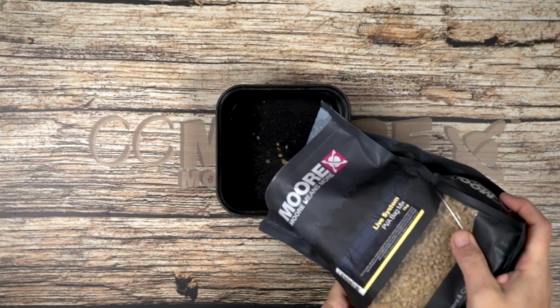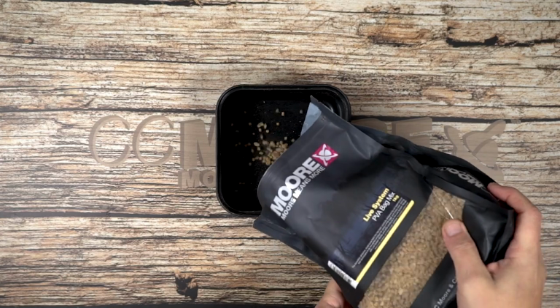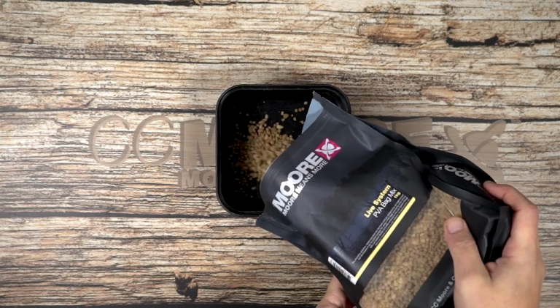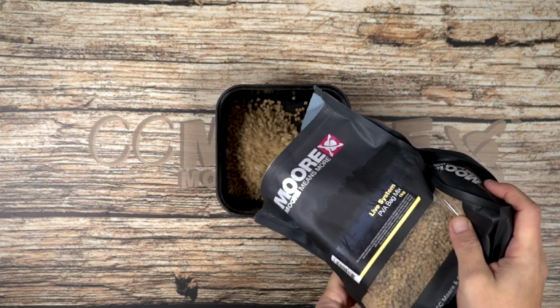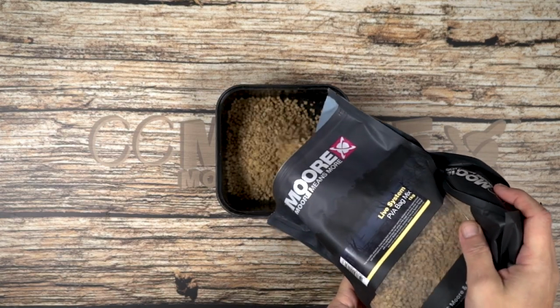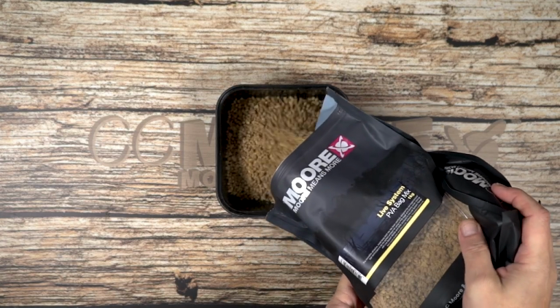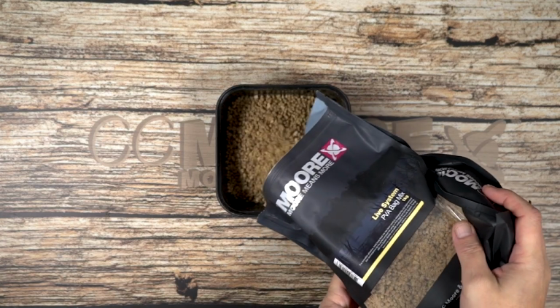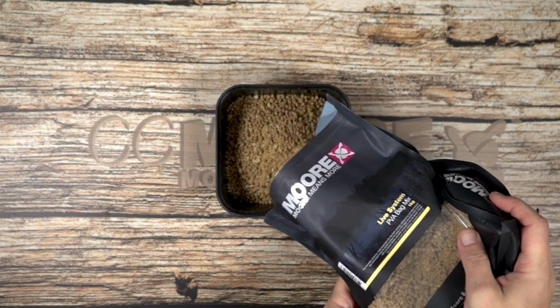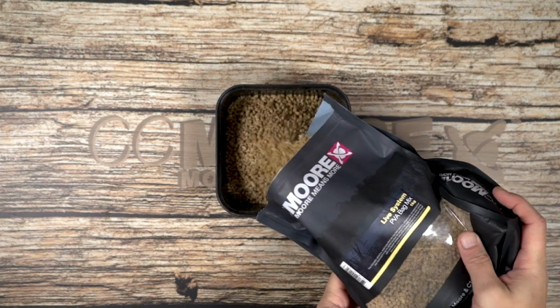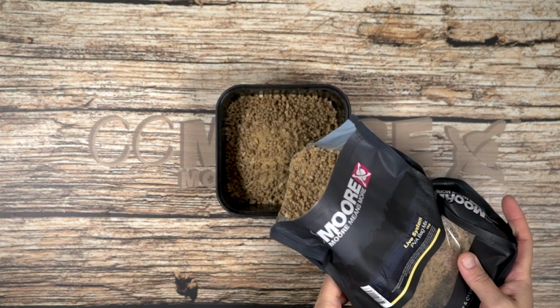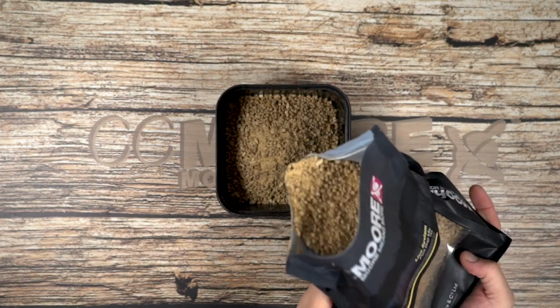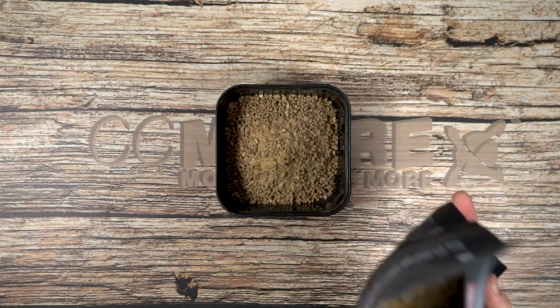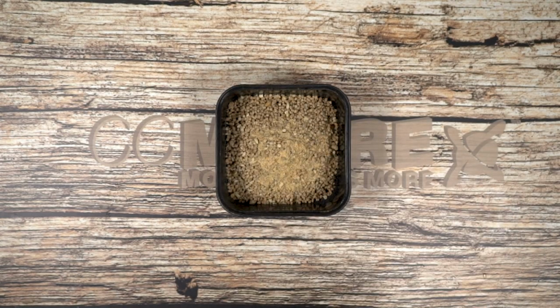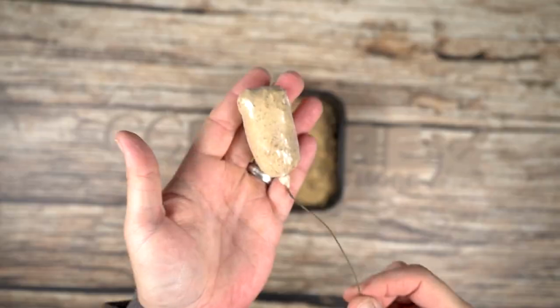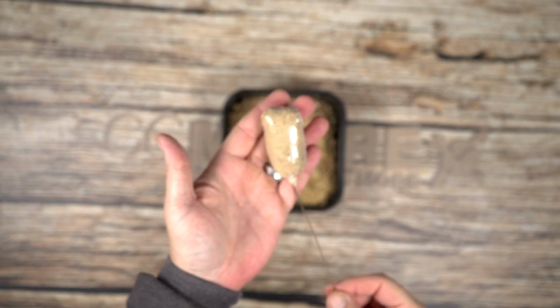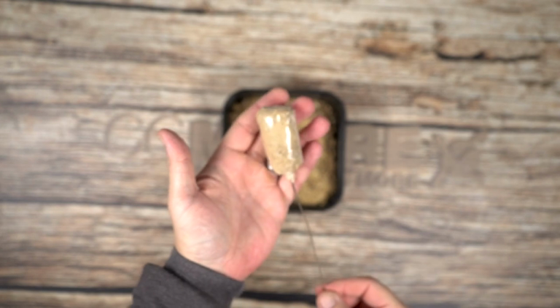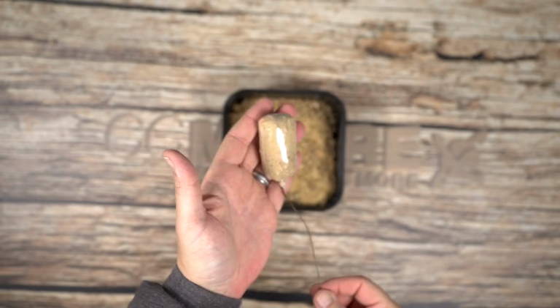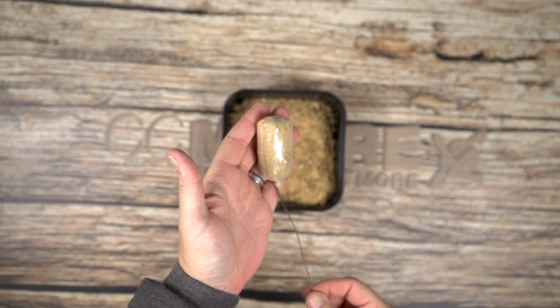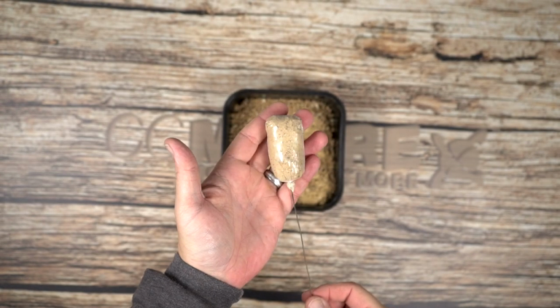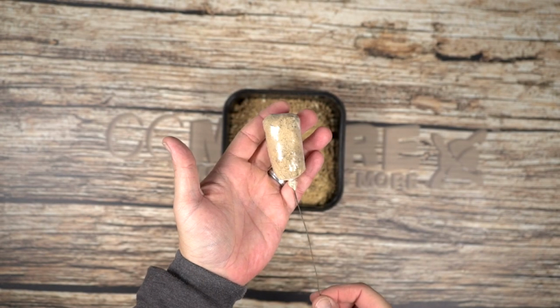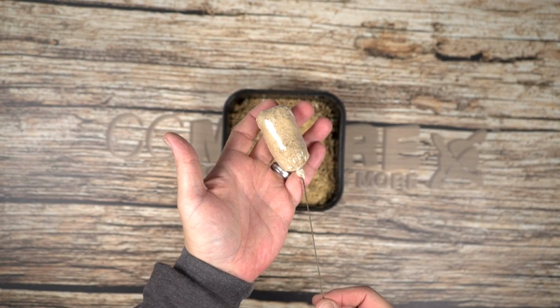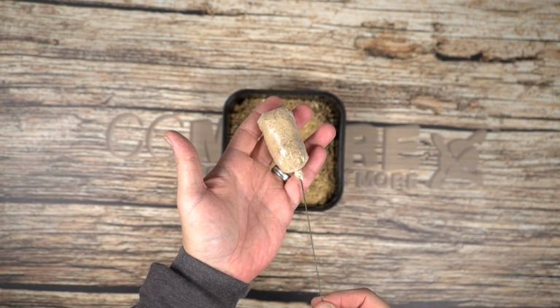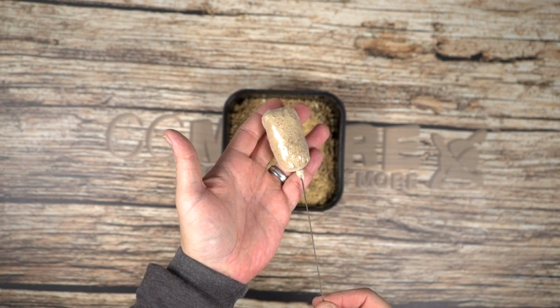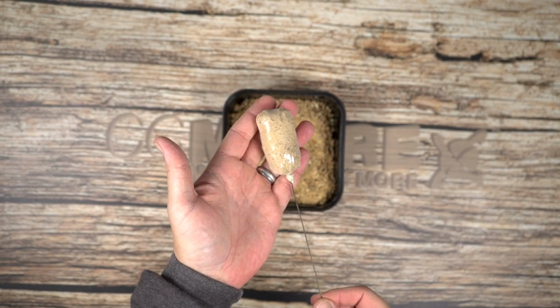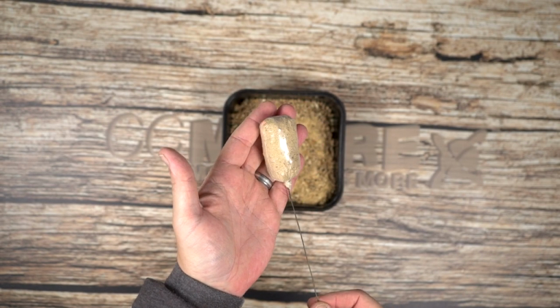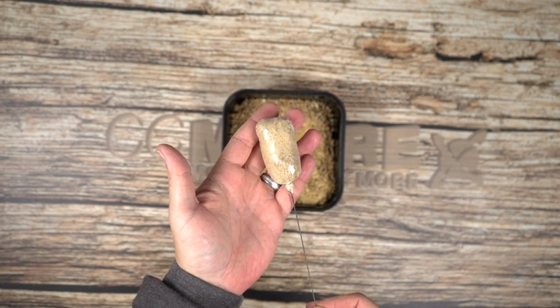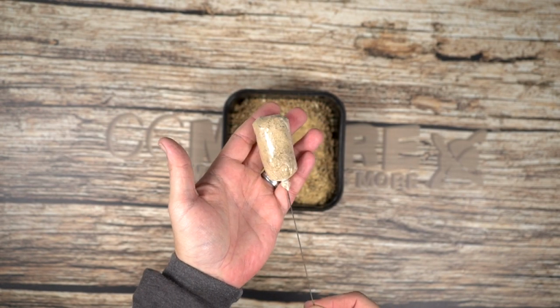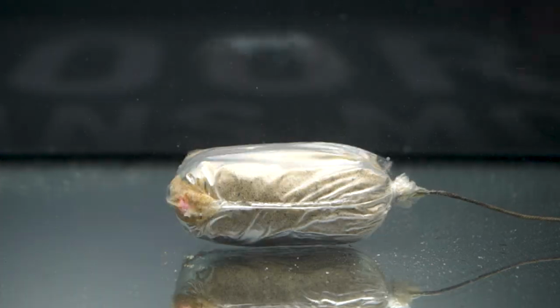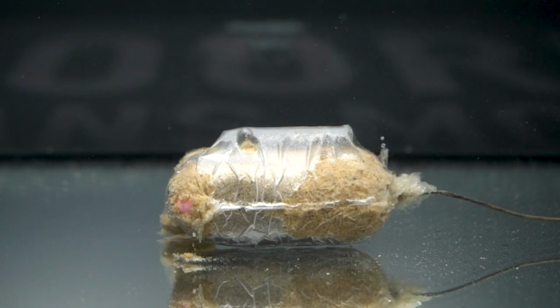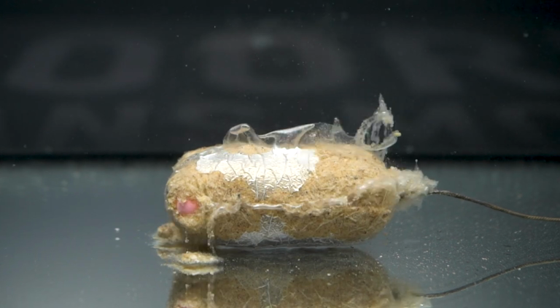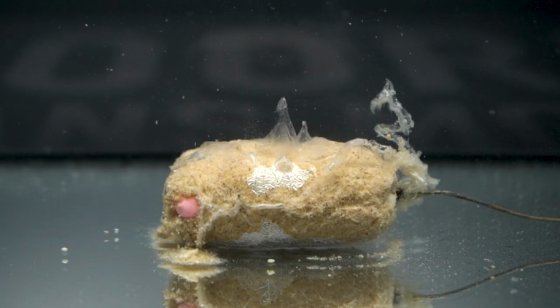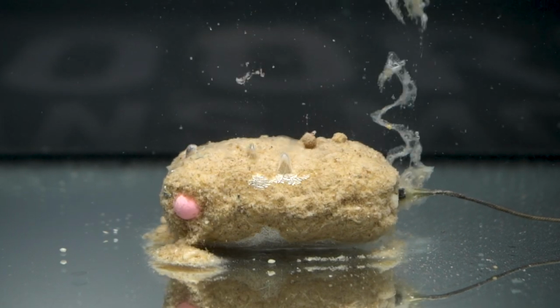Use the NS1 Minis in your solid bags as a weighted wafter or pop-up. These hookbaits are highly buoyant for their size. Be sure to check your rig's buoyancy before making the bag.